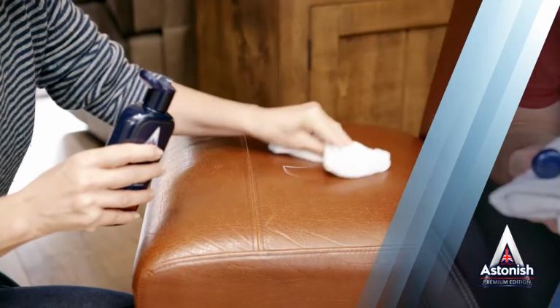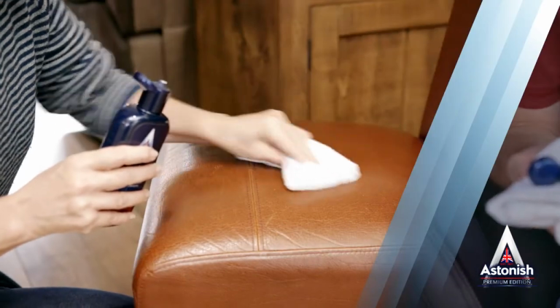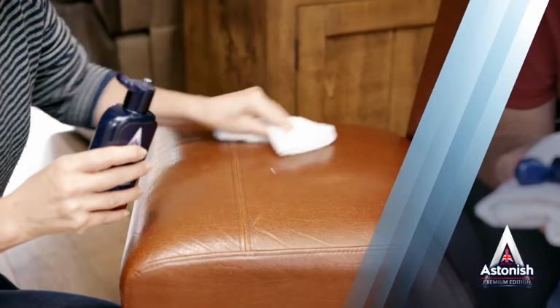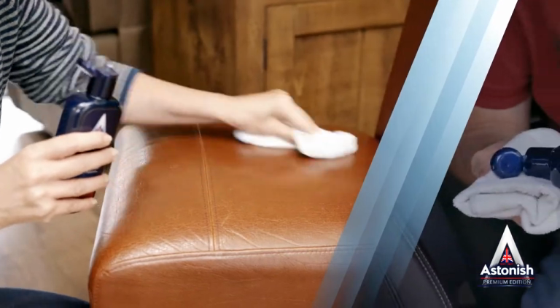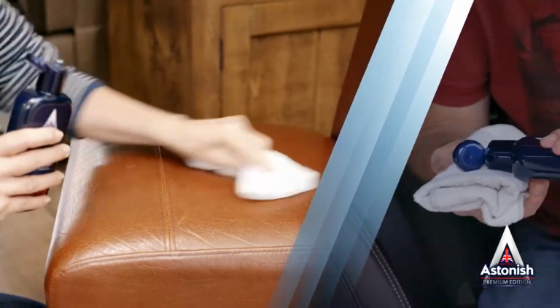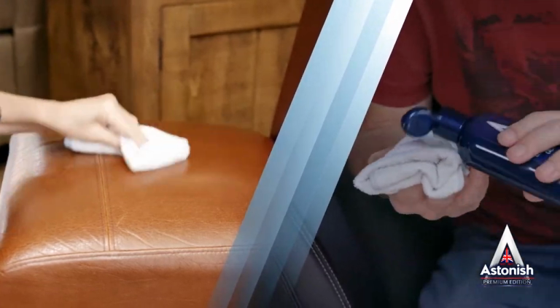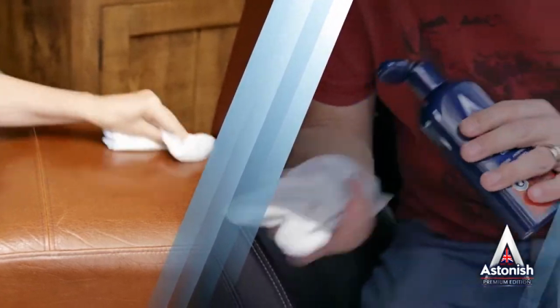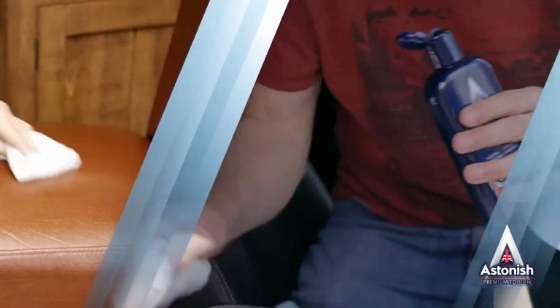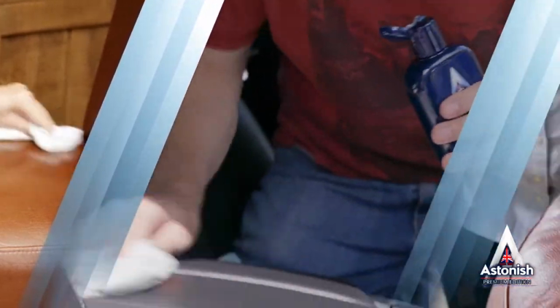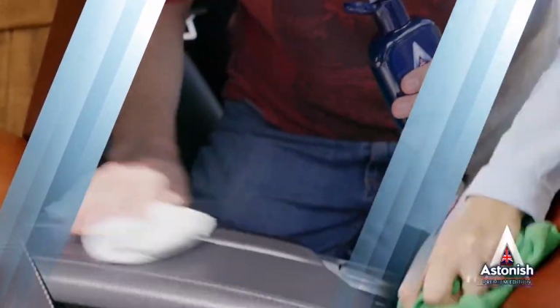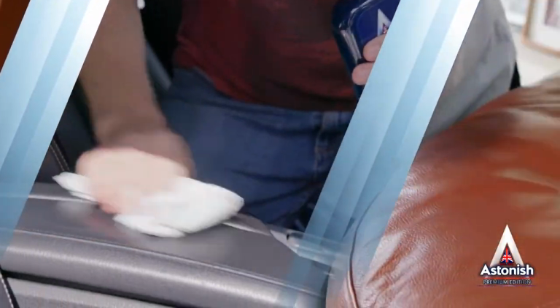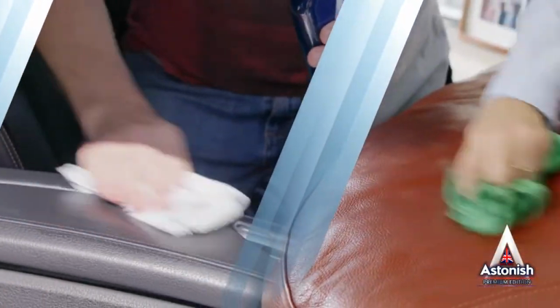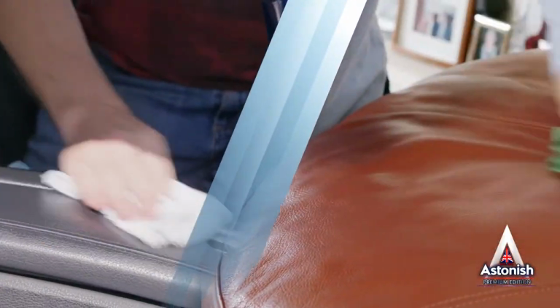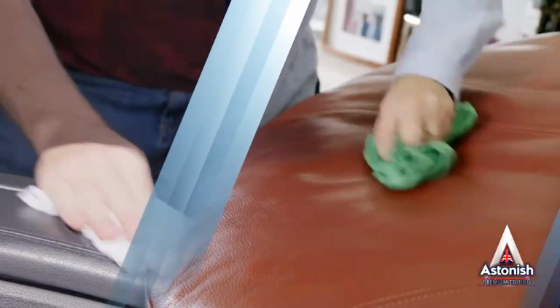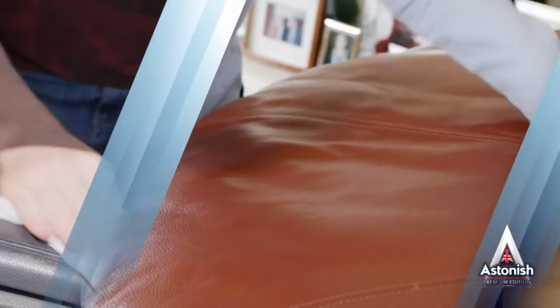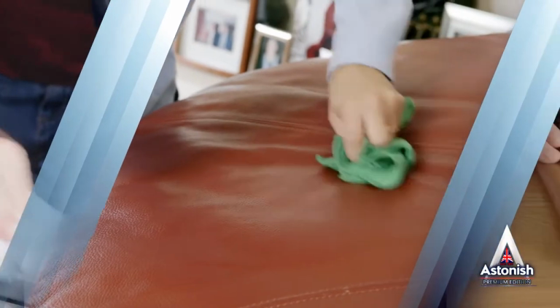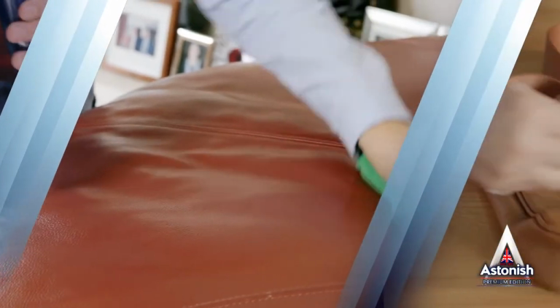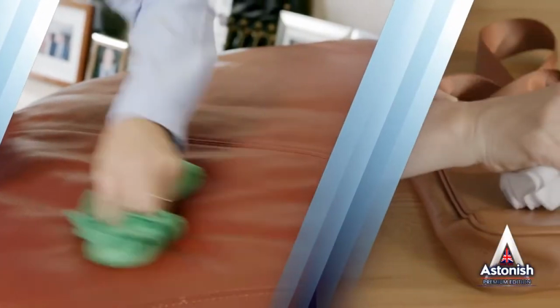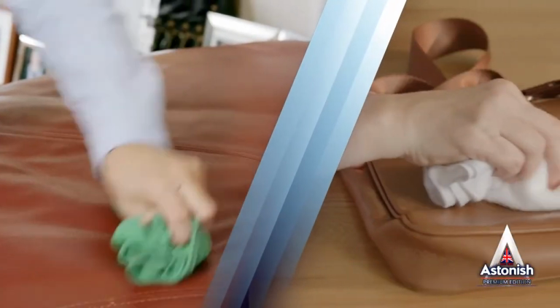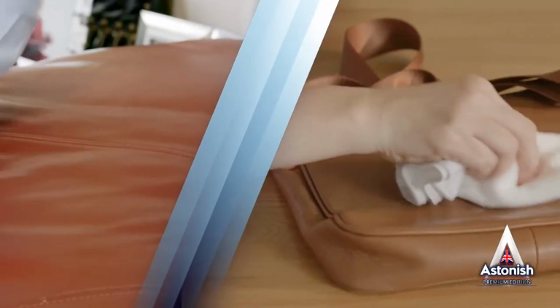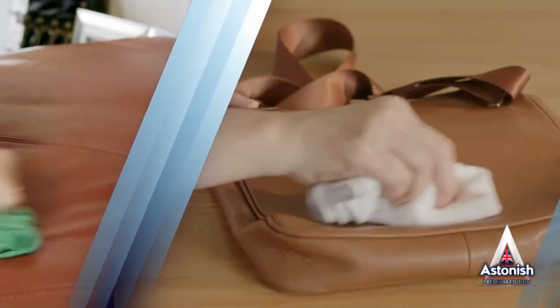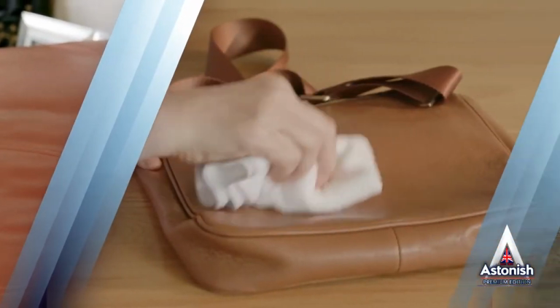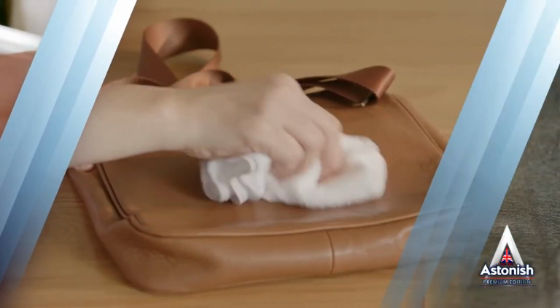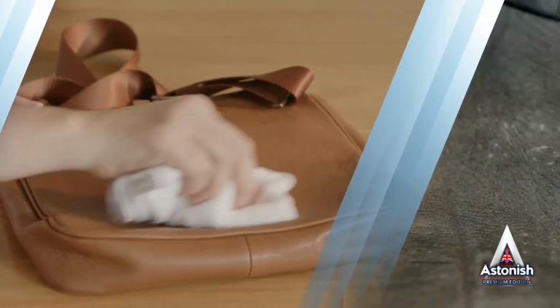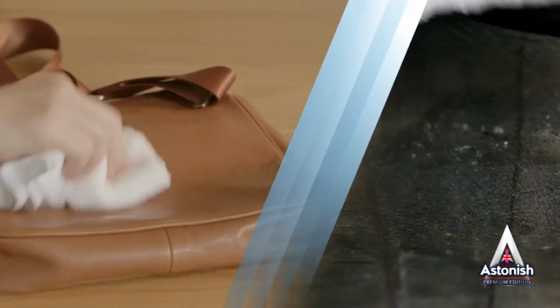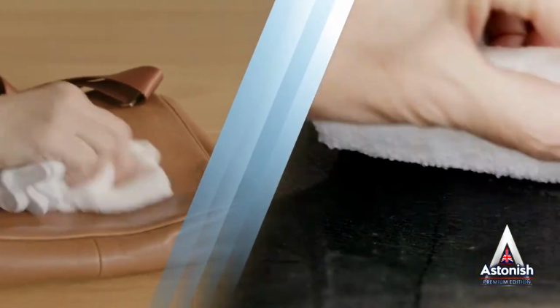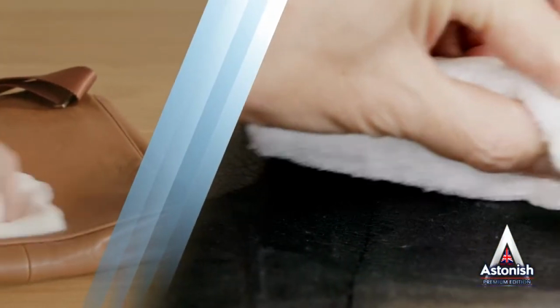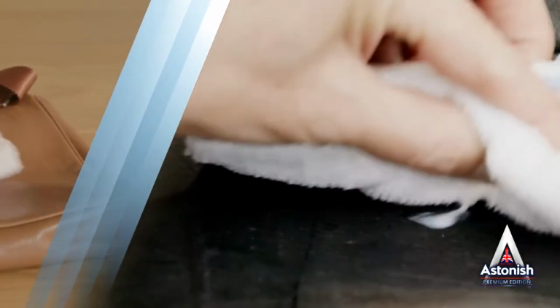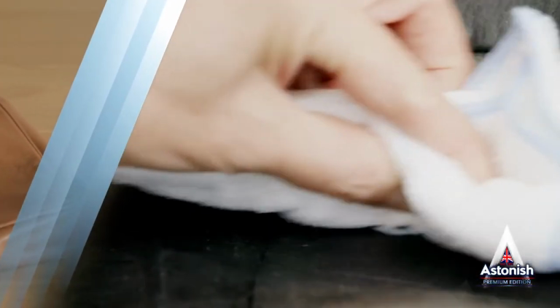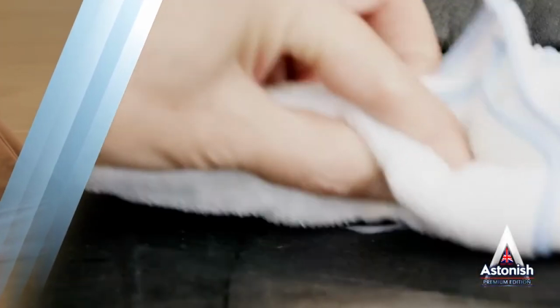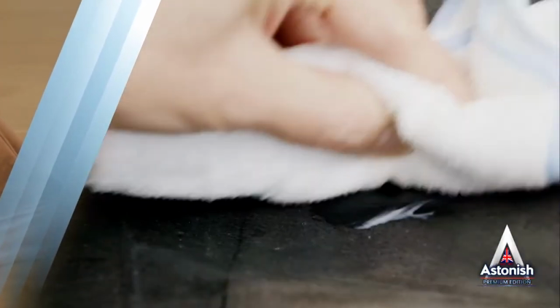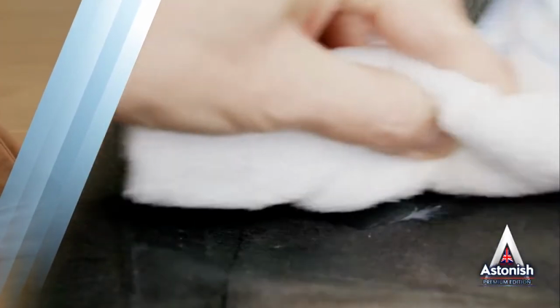Put it to work on any leather in and around your home. That's not just sofas, chairs and upholstery, but handbags, briefcases and clothing too.